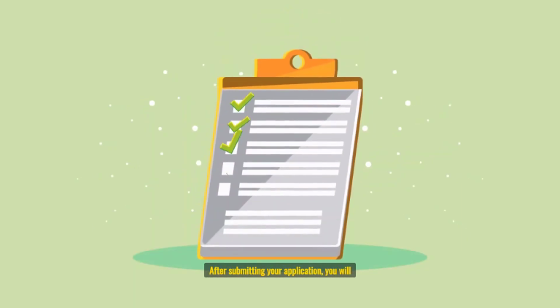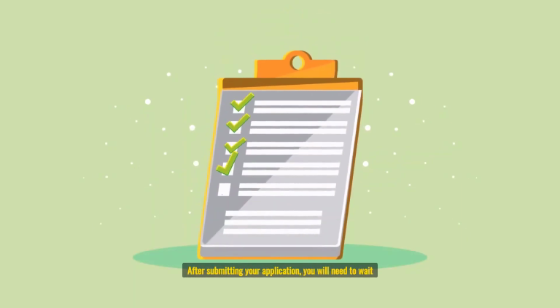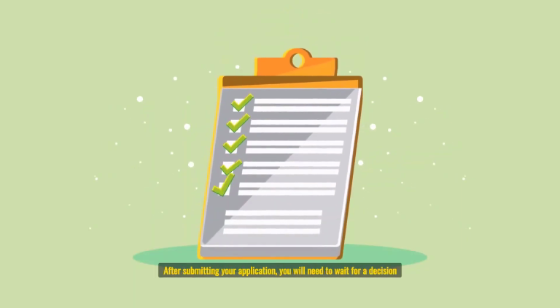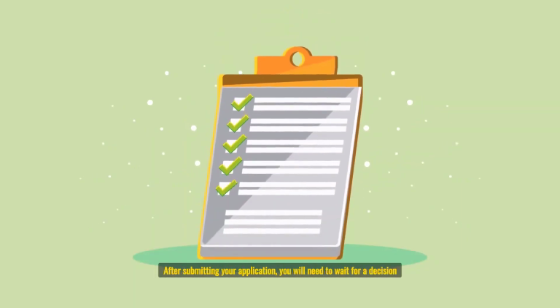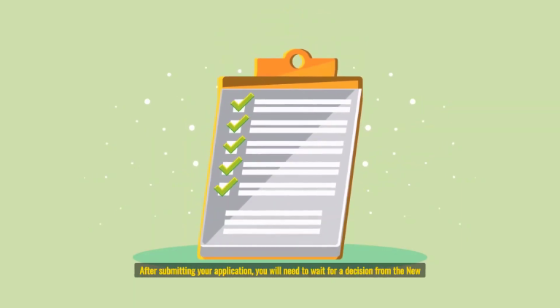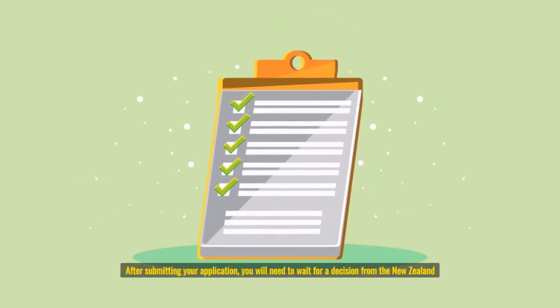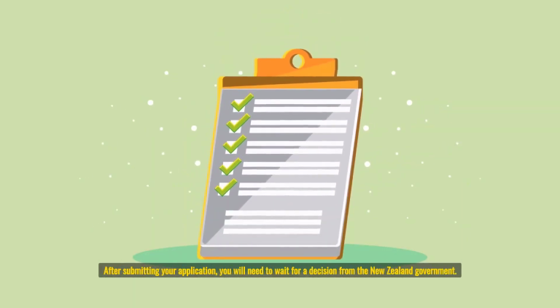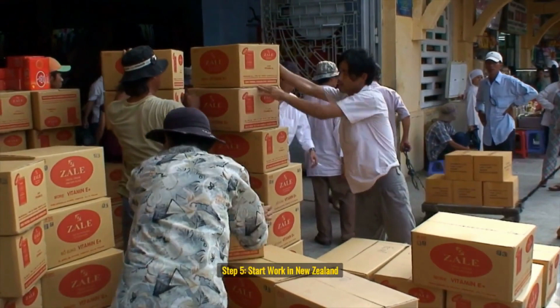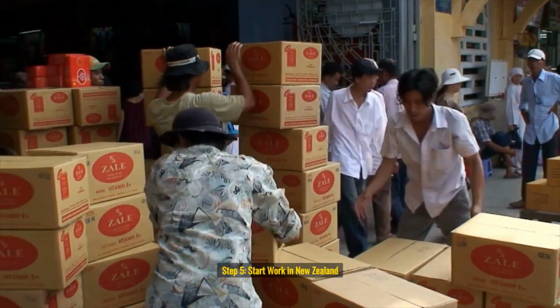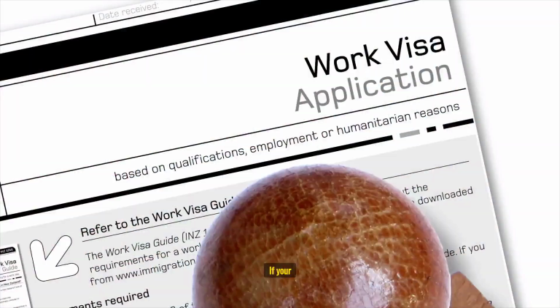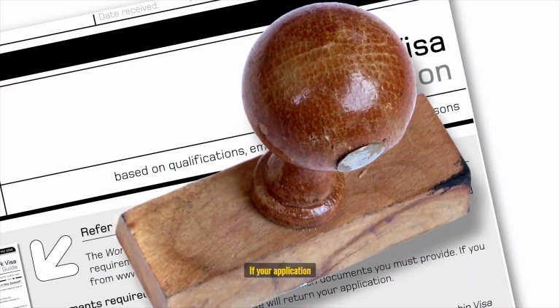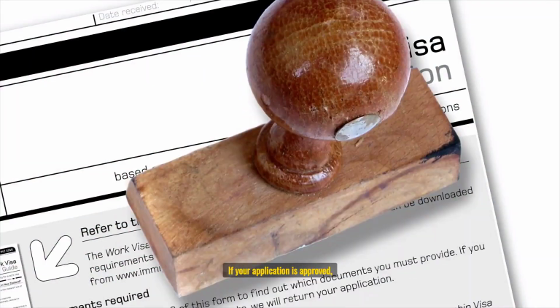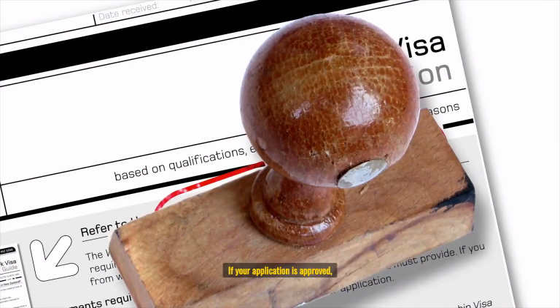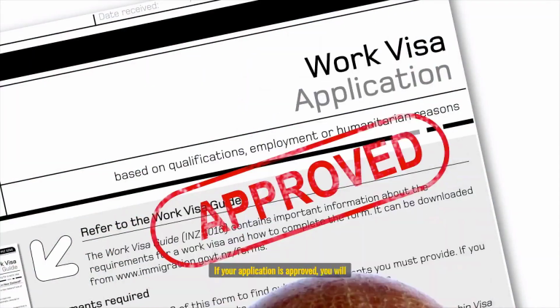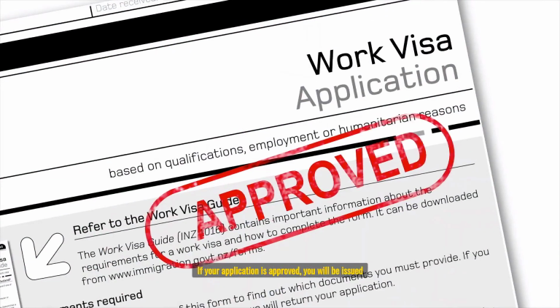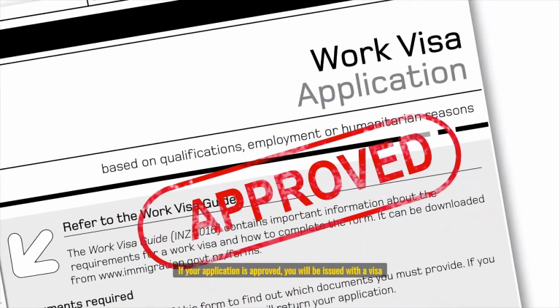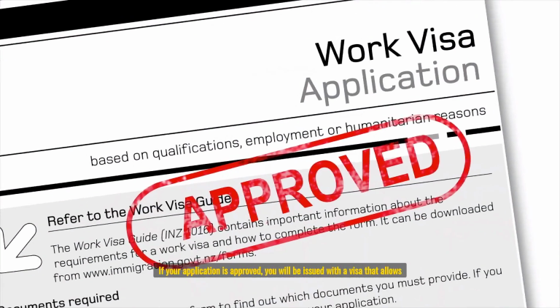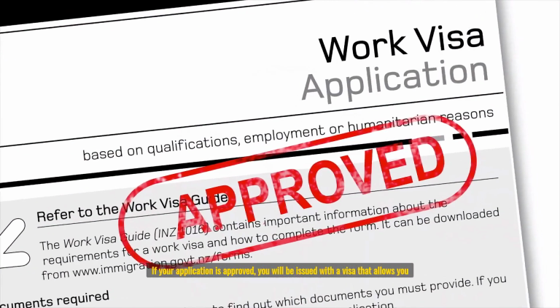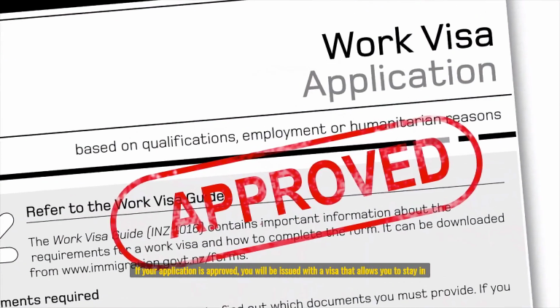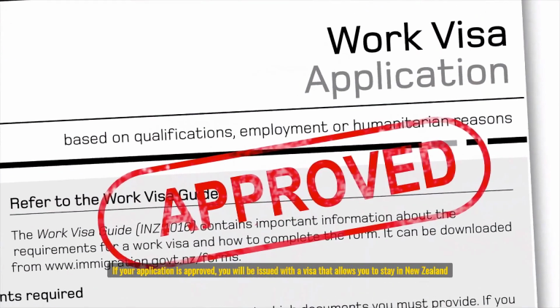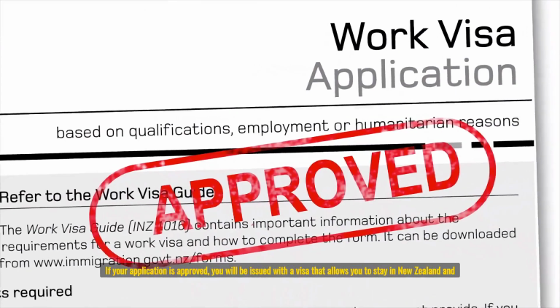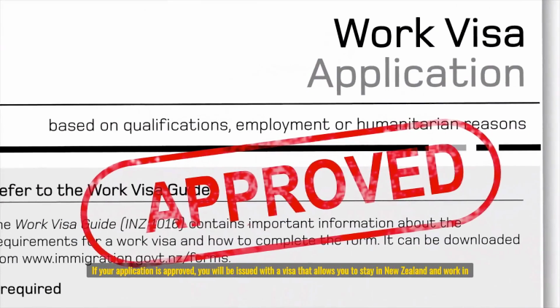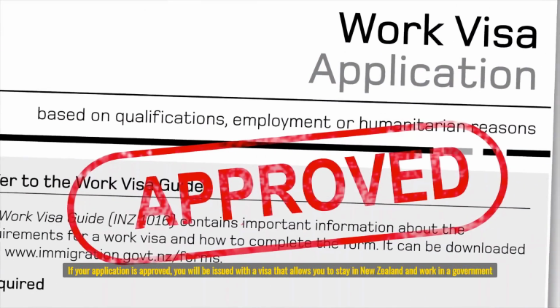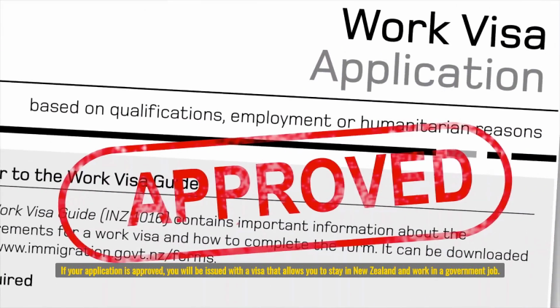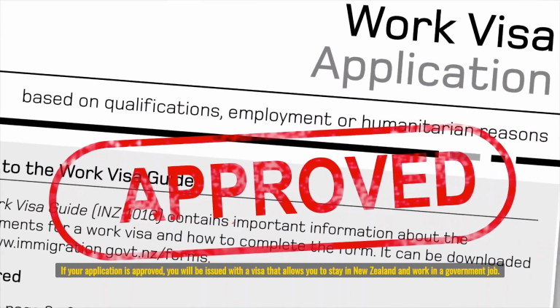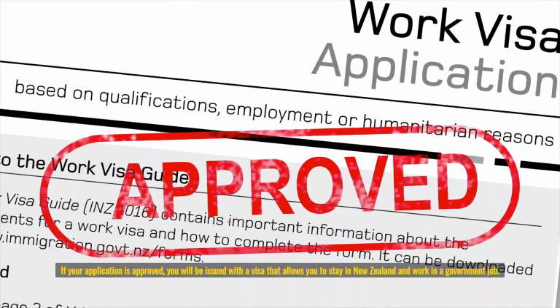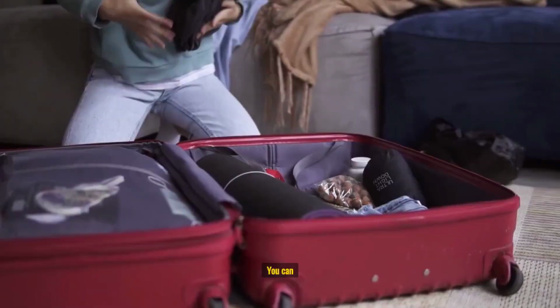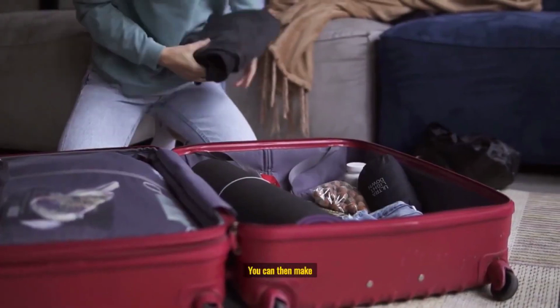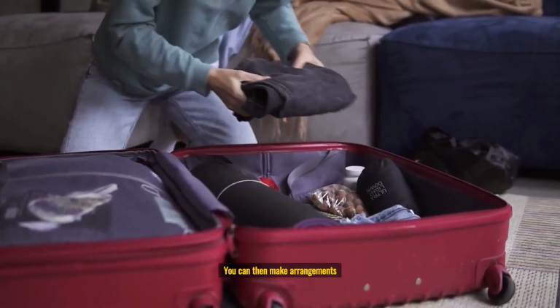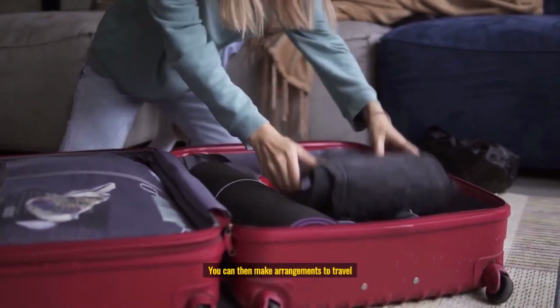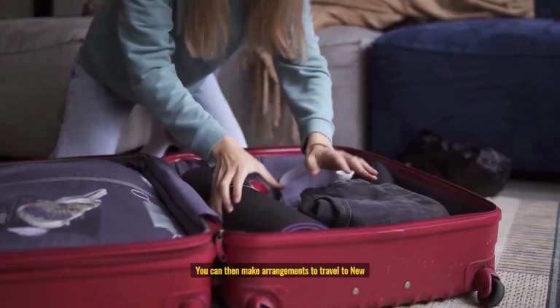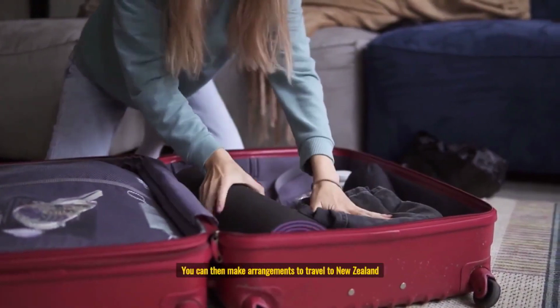Step 1 - Find a Job: The first step is to find a government job that is suitable for your skills and experience. You can do this by searching job boards and websites, as well as contacting government agencies directly.